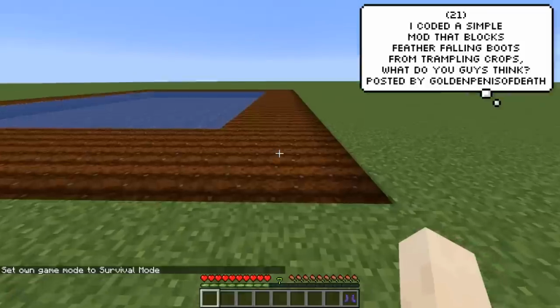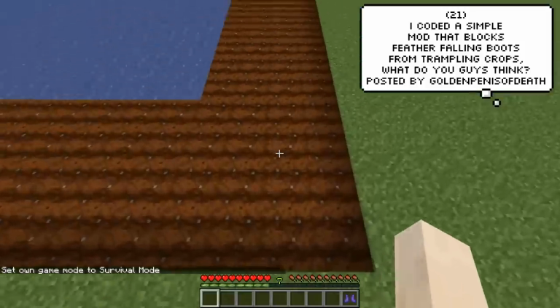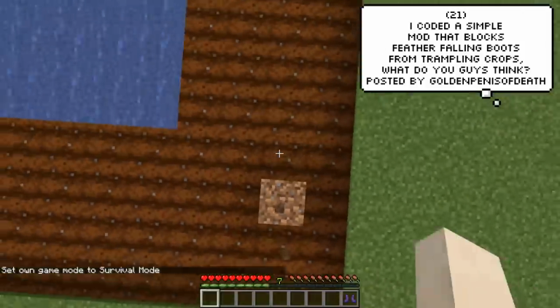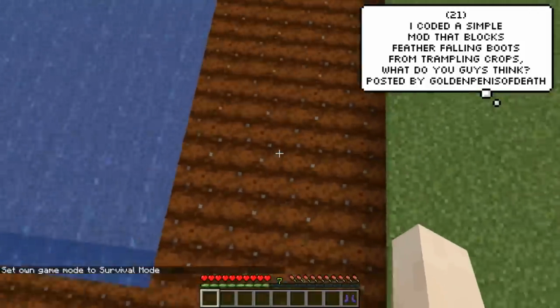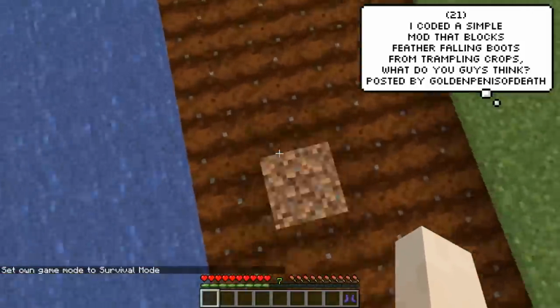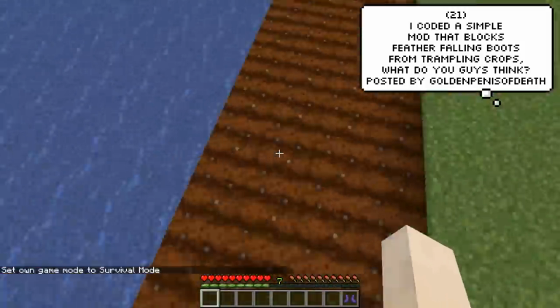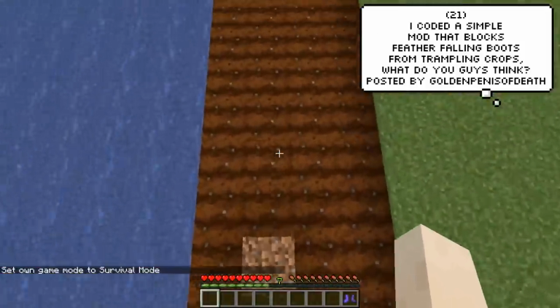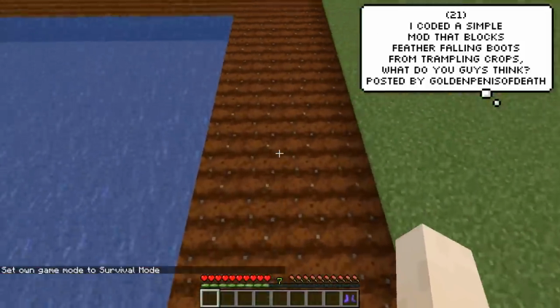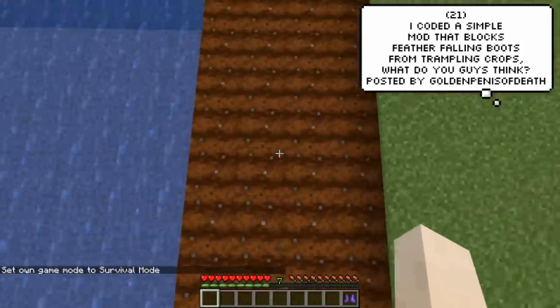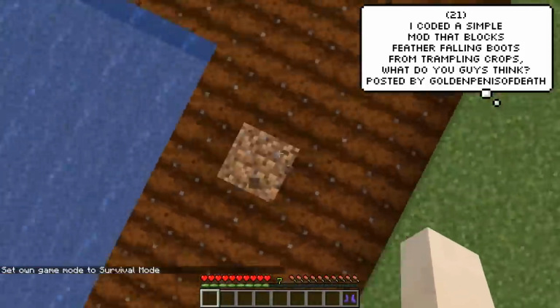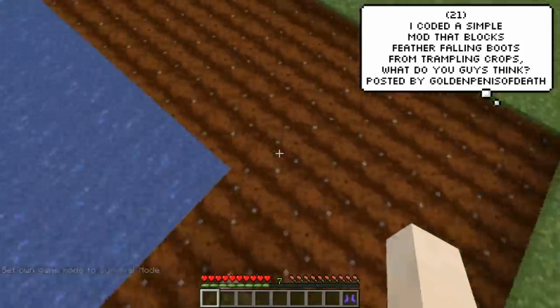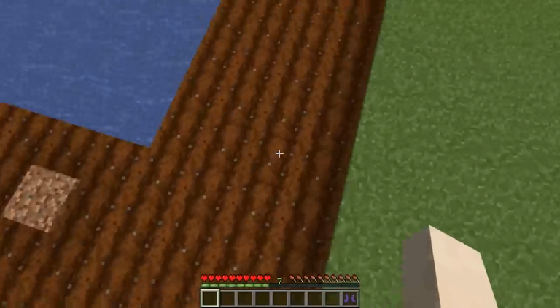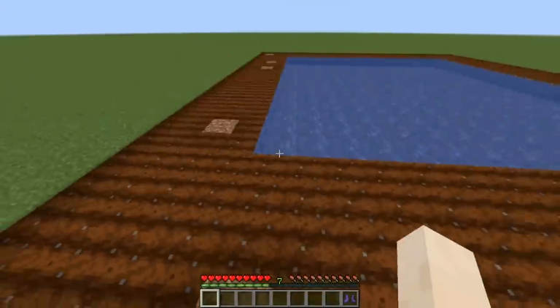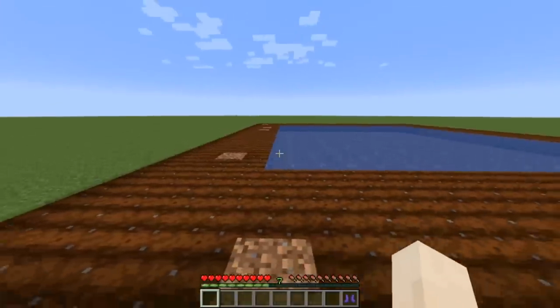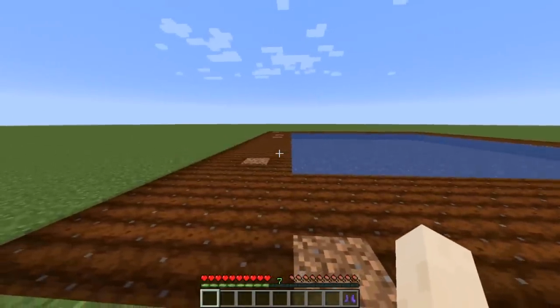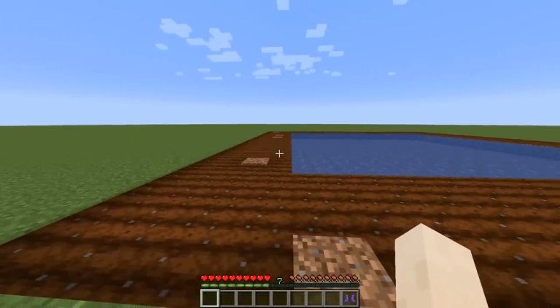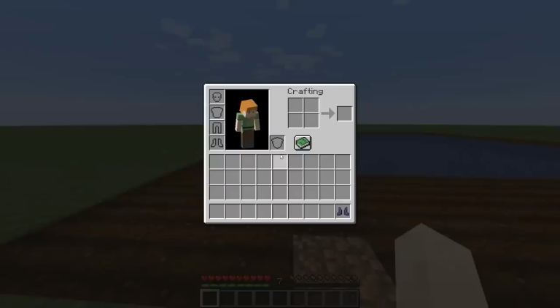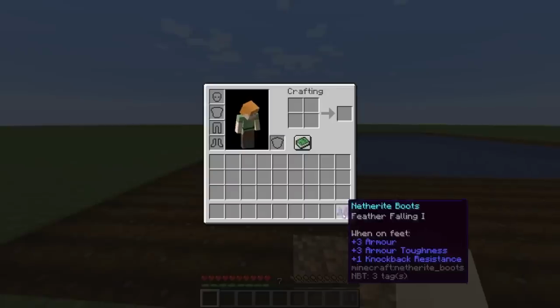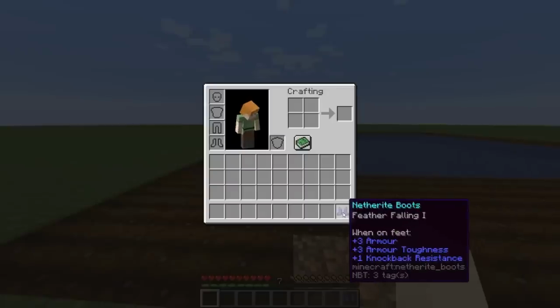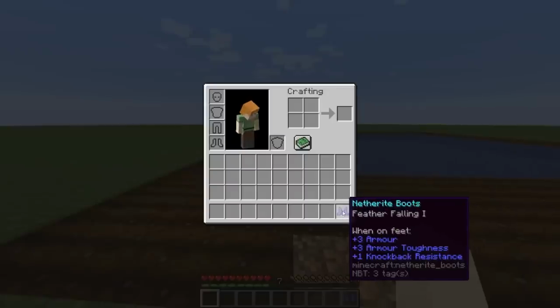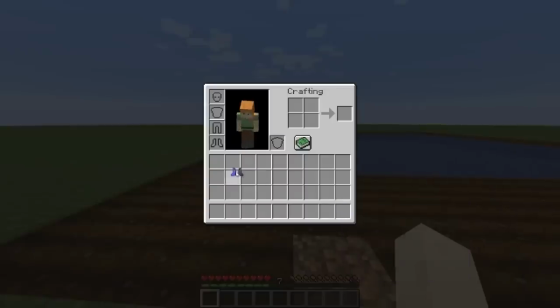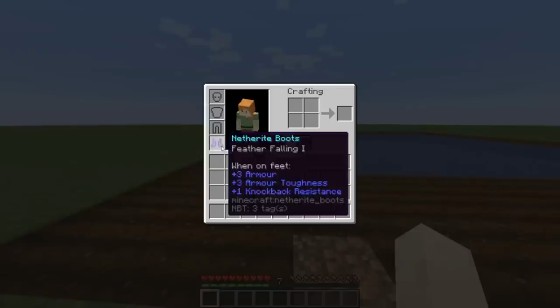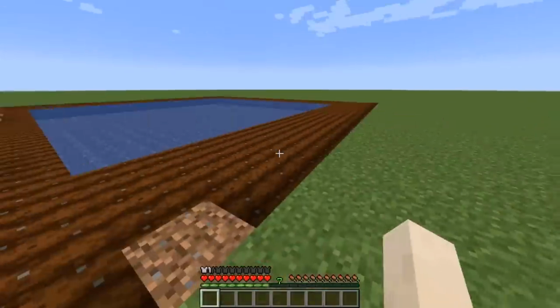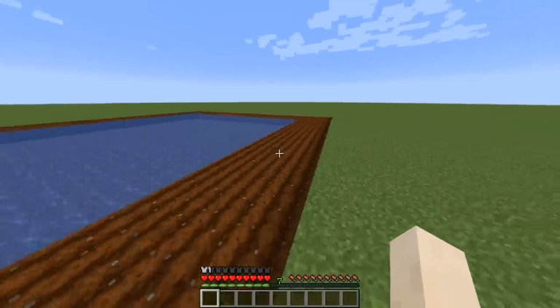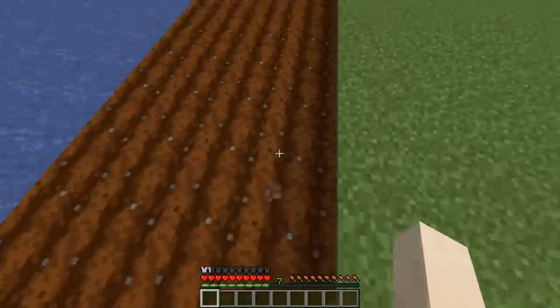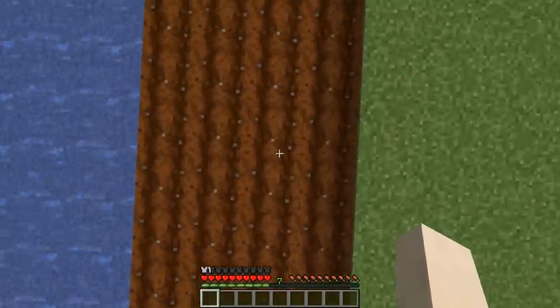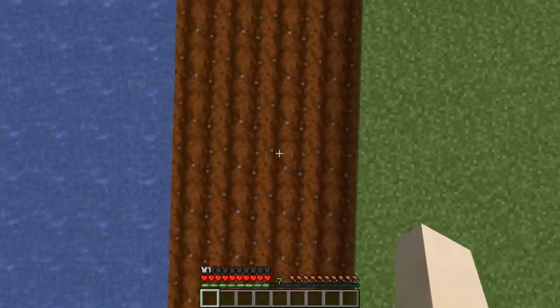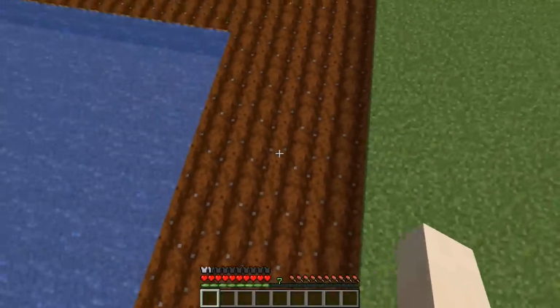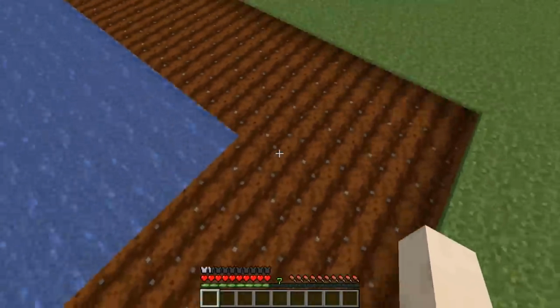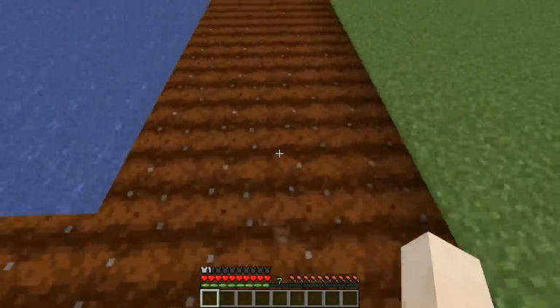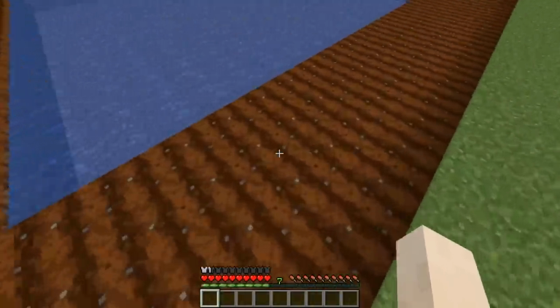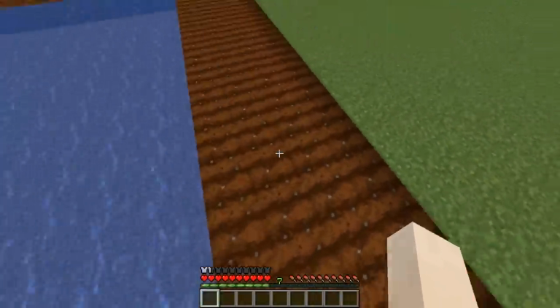This mod isn't some crazy game-changing one or one that drastically changes physics, but it's a nice subtle addition that I think should be added into the game. This player has made it so when you give your boots Feather Falling, you won't actually break tilled soil when landing on it, which is a very cool concept.